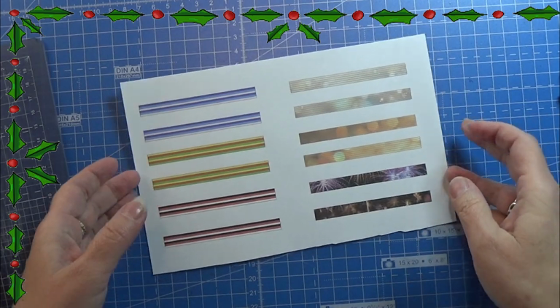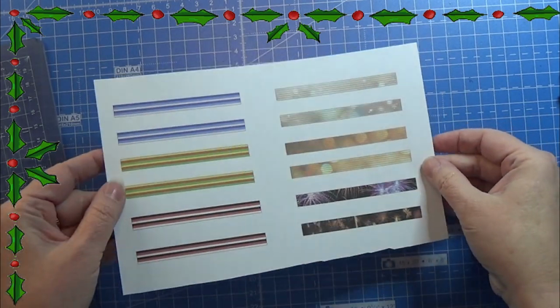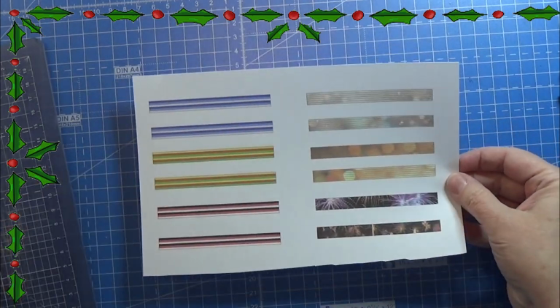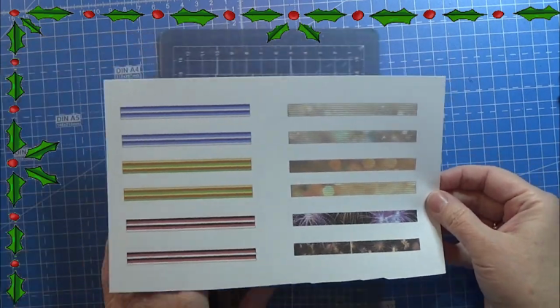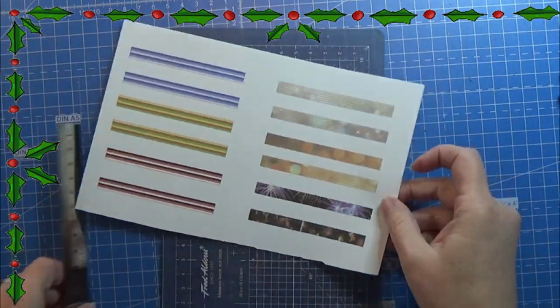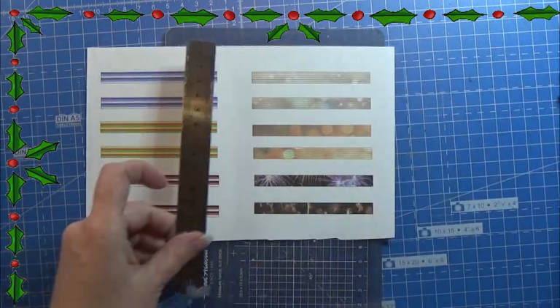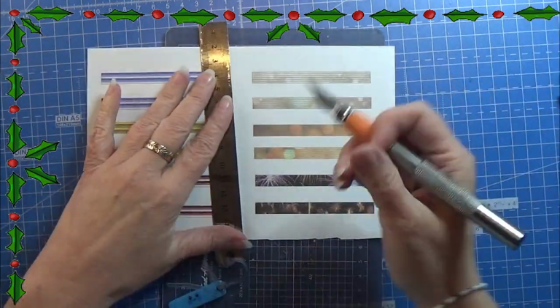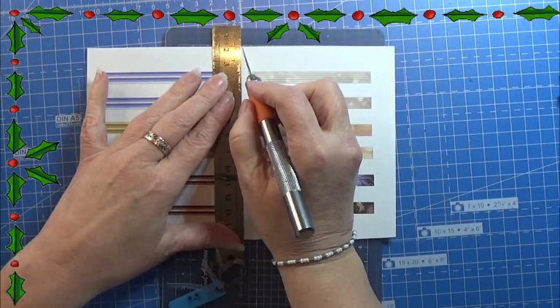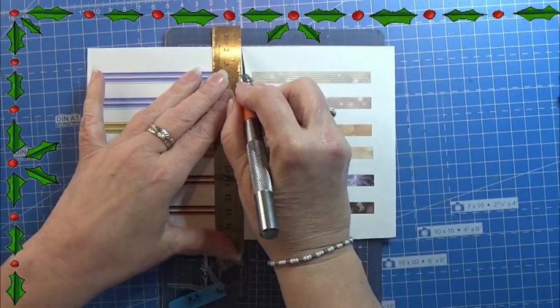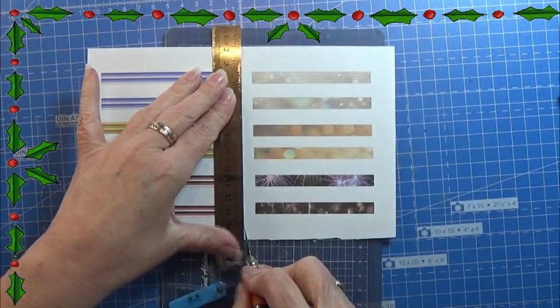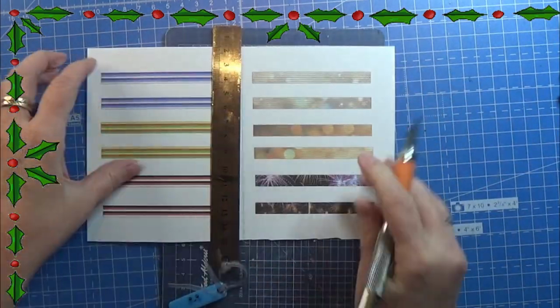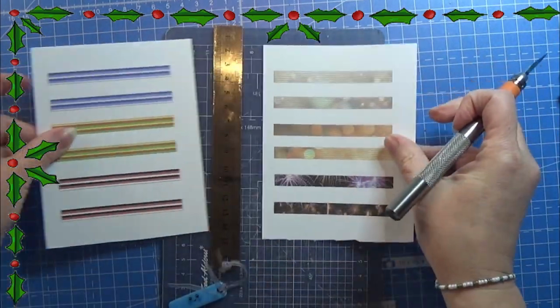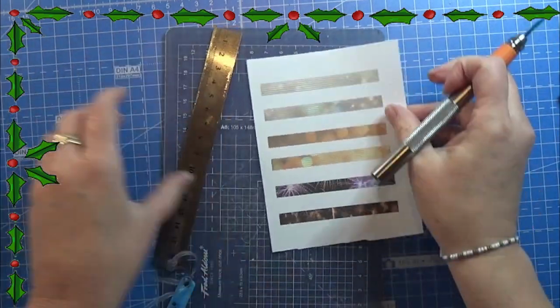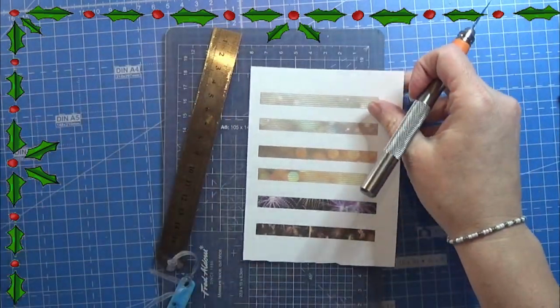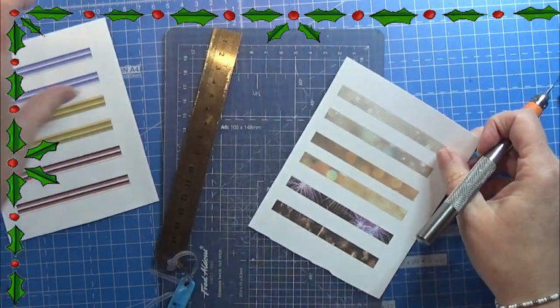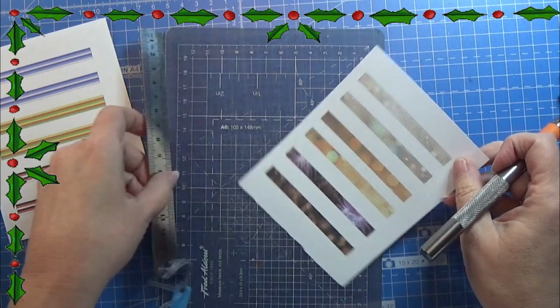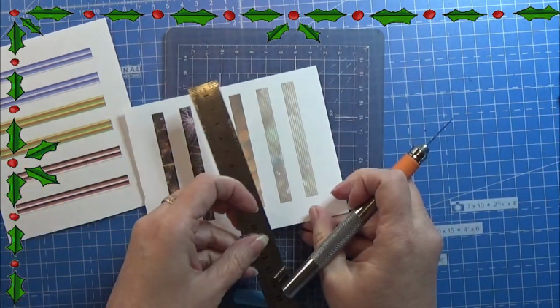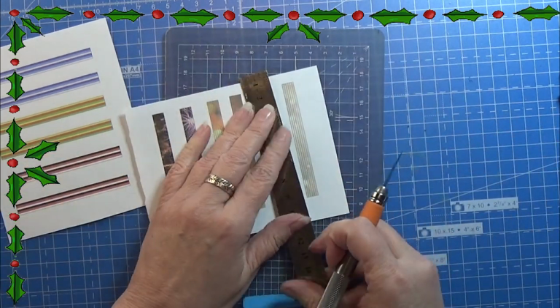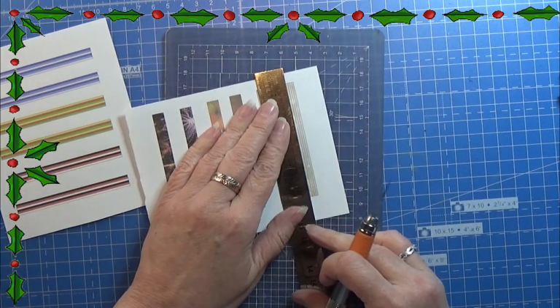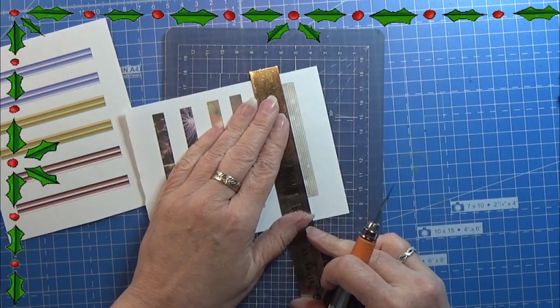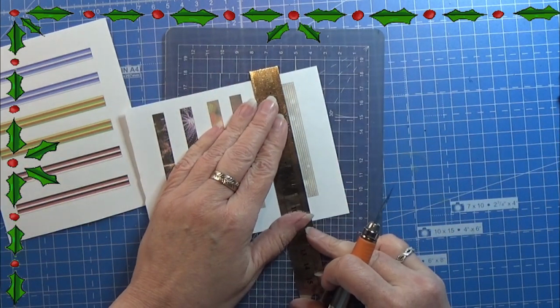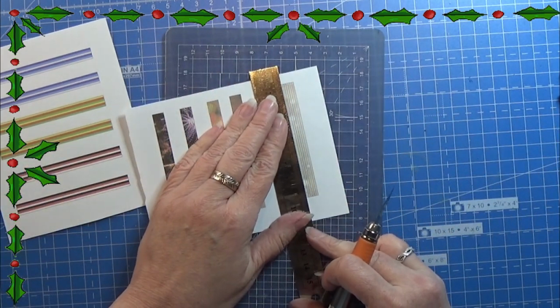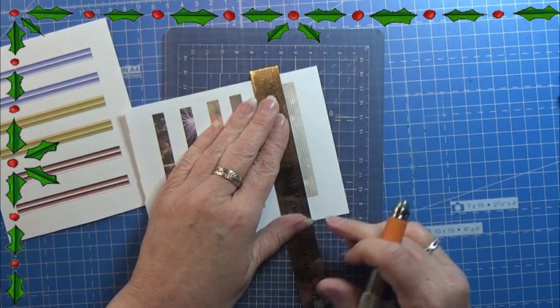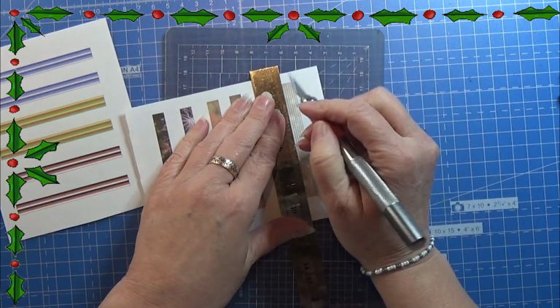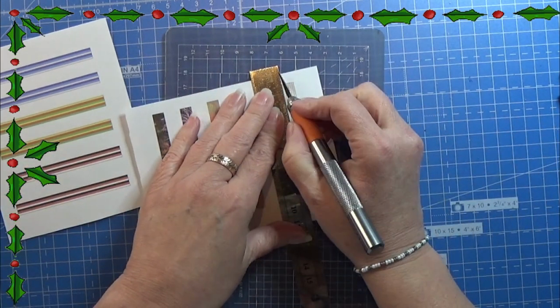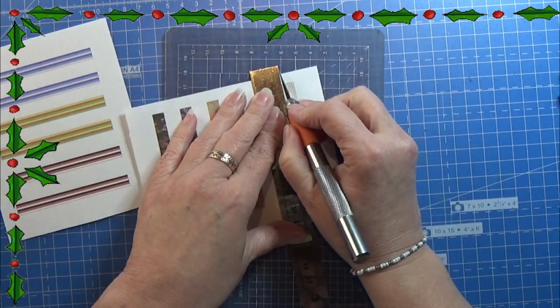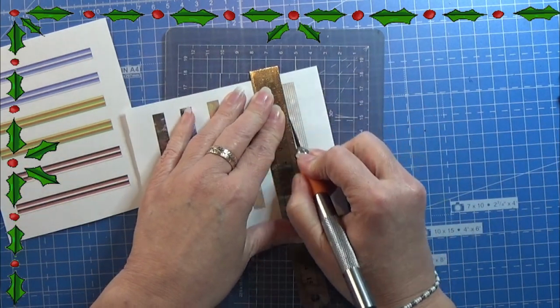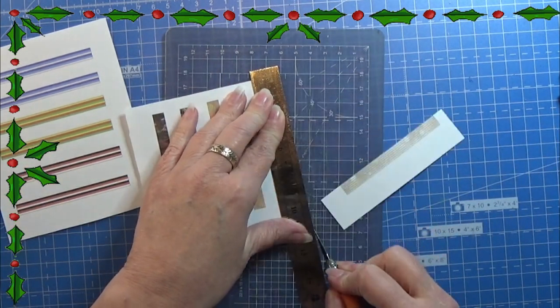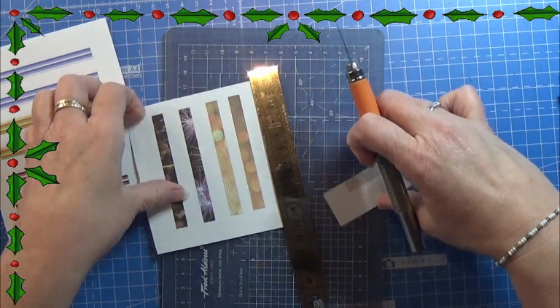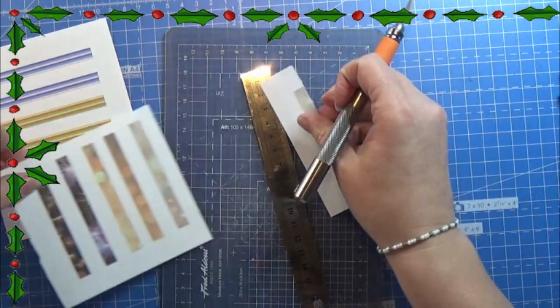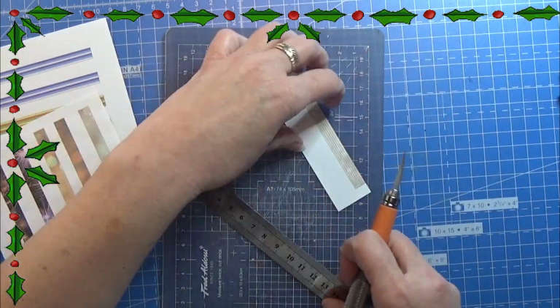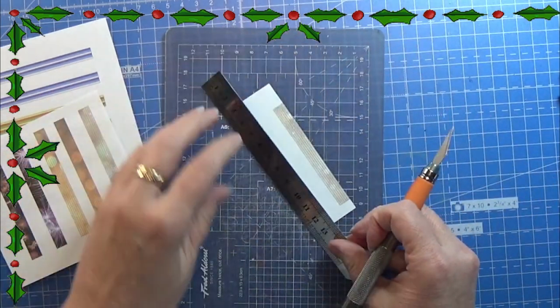Today's video is going to be an easy one. I have made this print sheet and there is actually something at the bottom of the print sheet, but we don't need that today. It's only these pieces here.